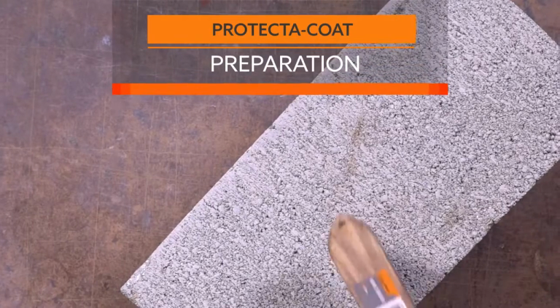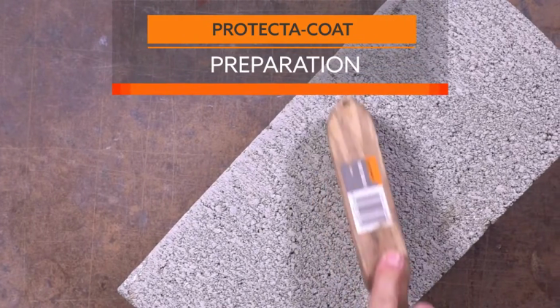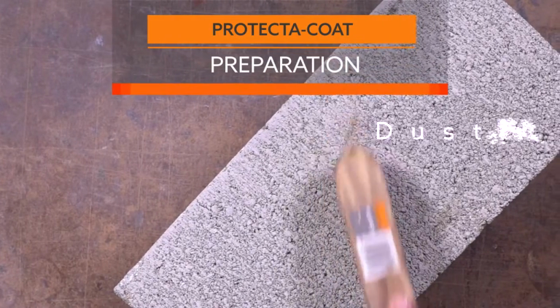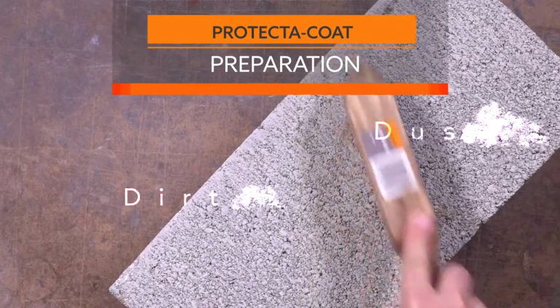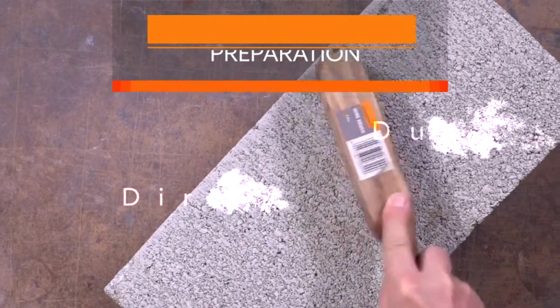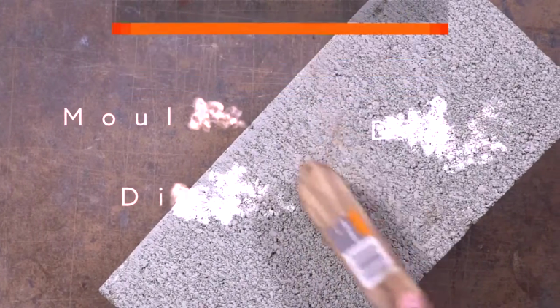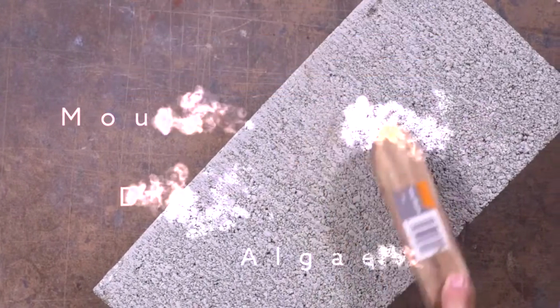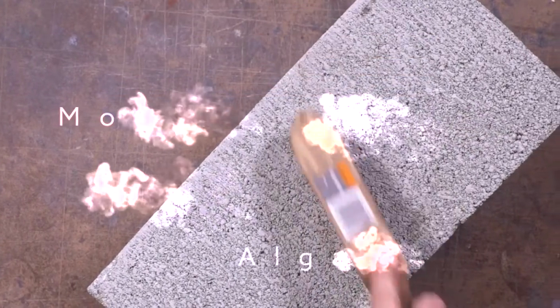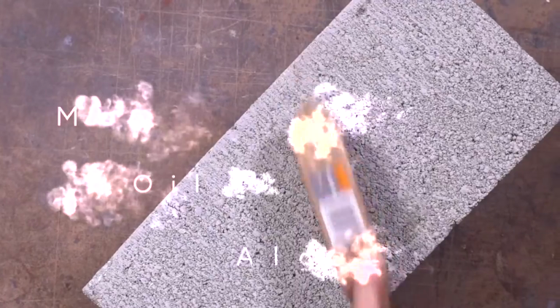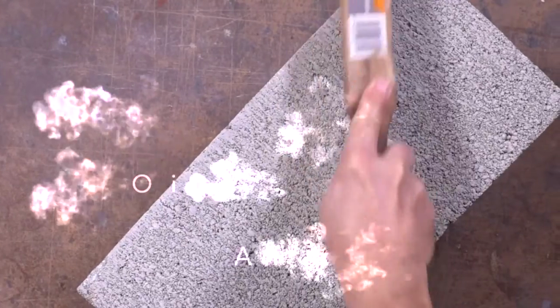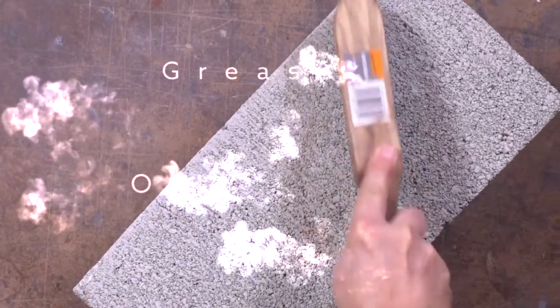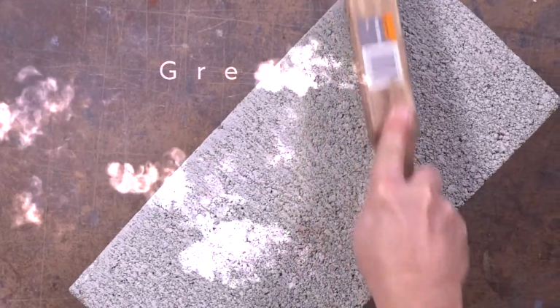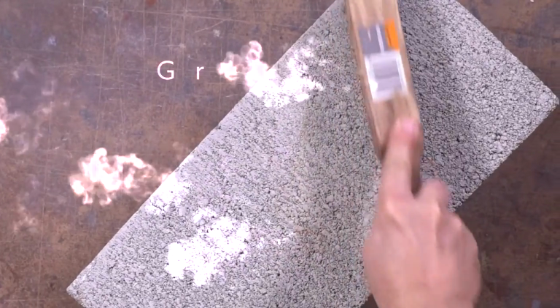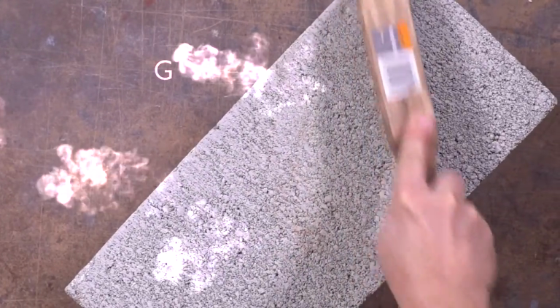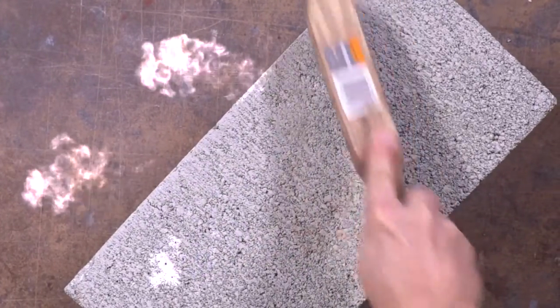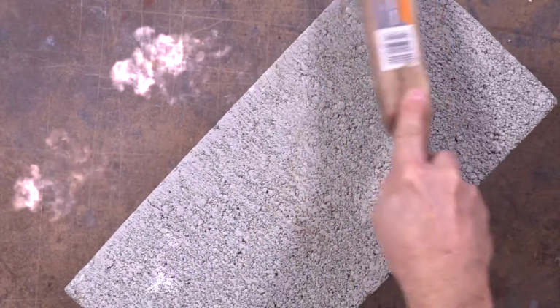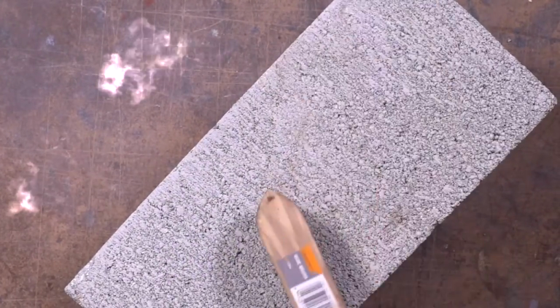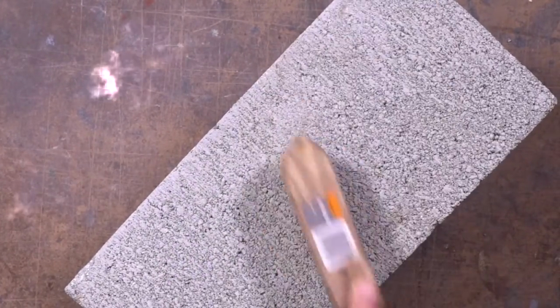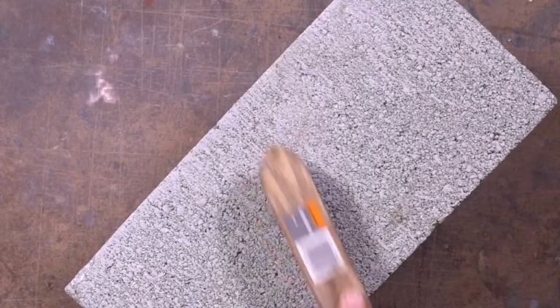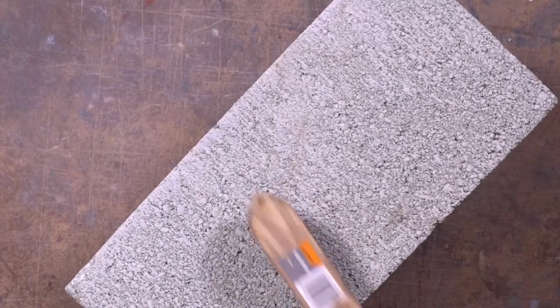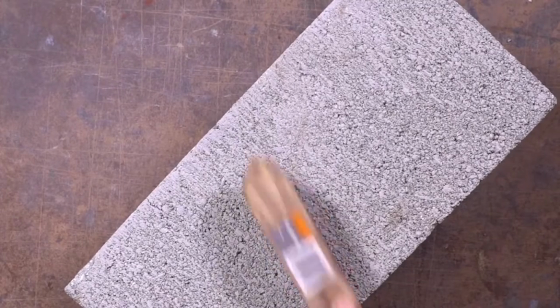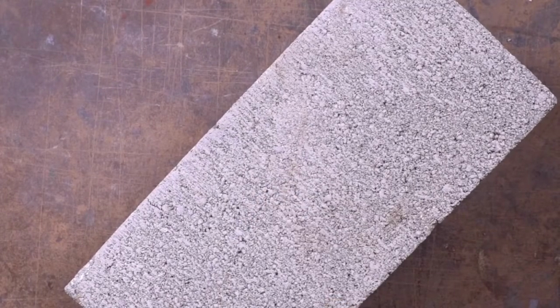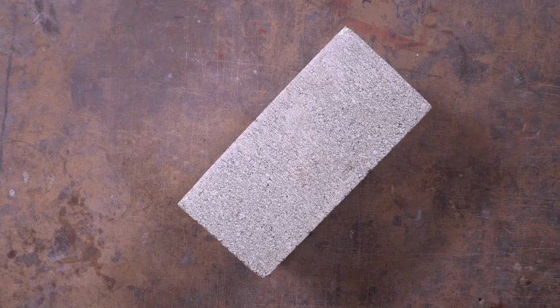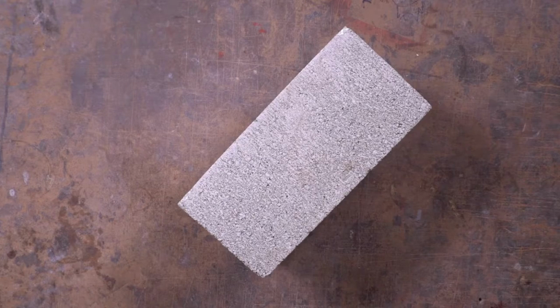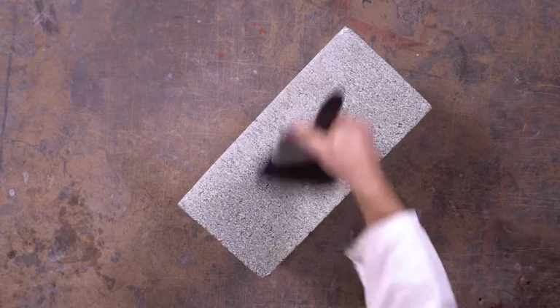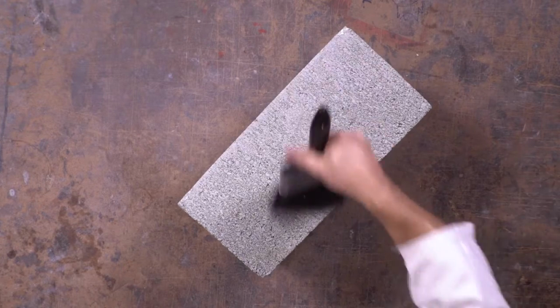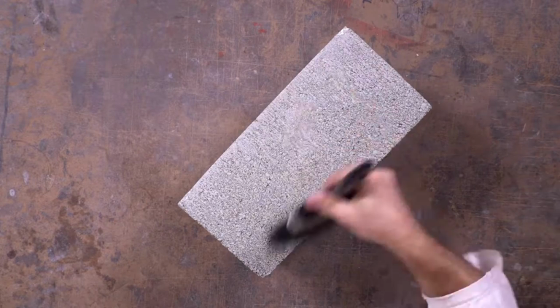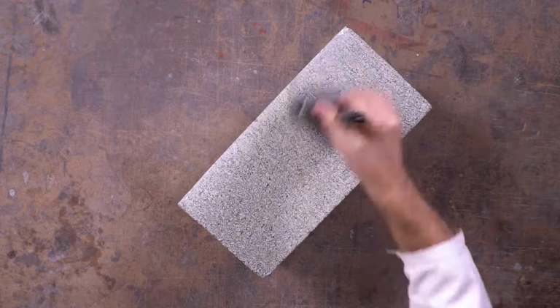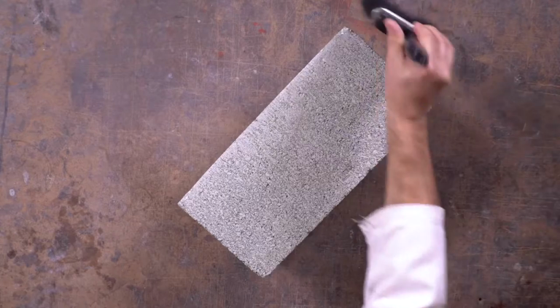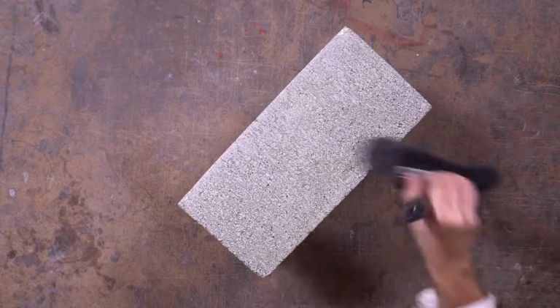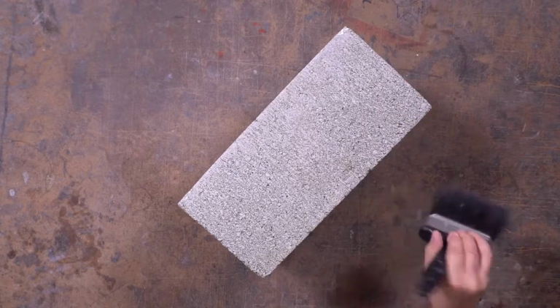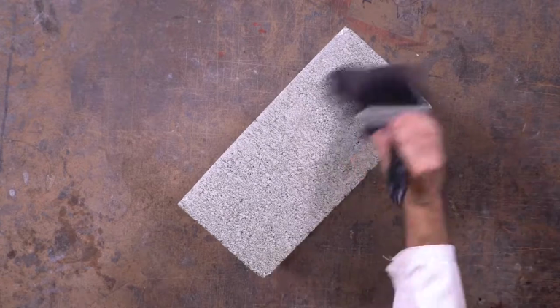Ensure the surface is free of dust, dirt, mould, algae, oil, grease, efflorescence or any other contaminant. It is important to remember that any undesirable marks or stains which you can see on the surface now will remain visible after application.